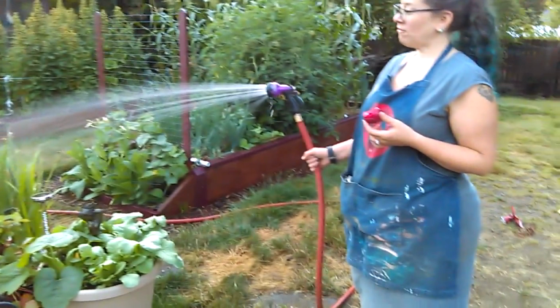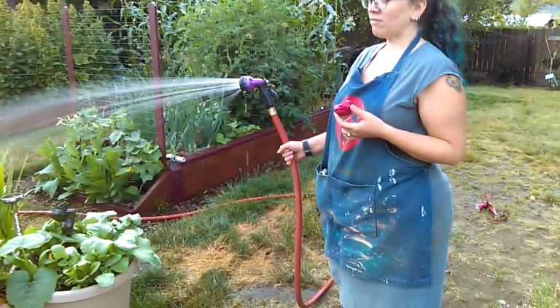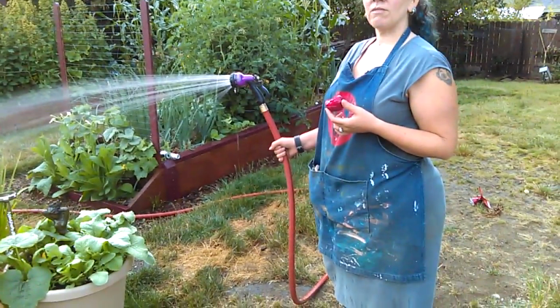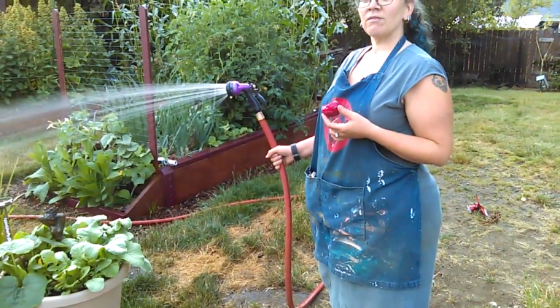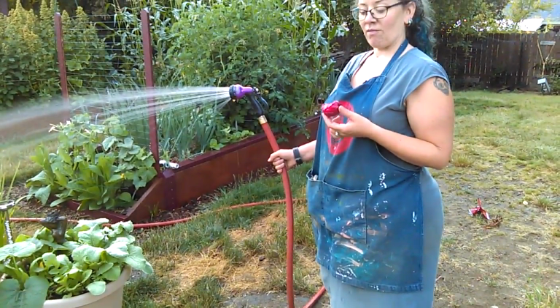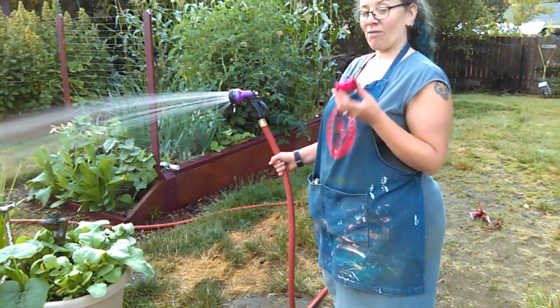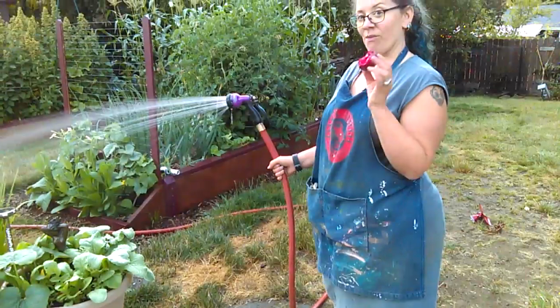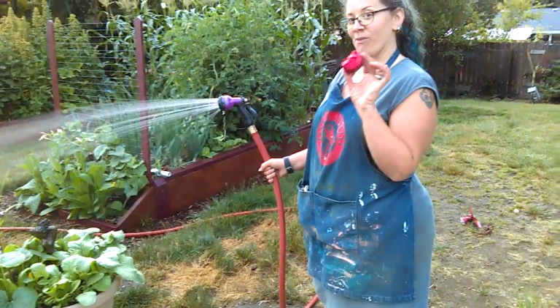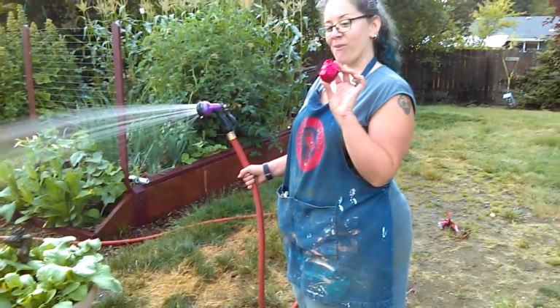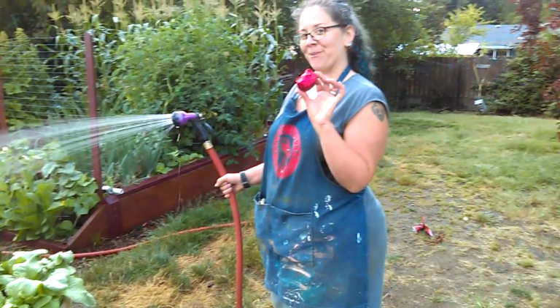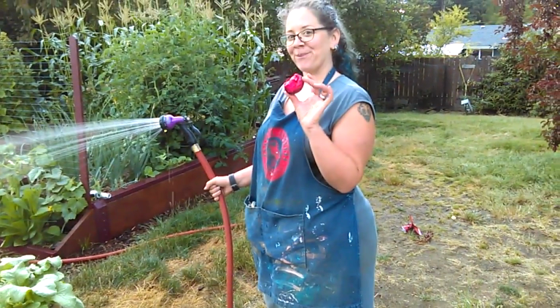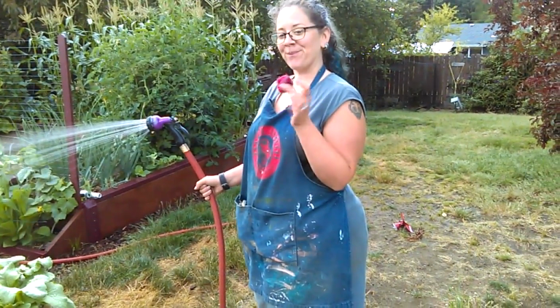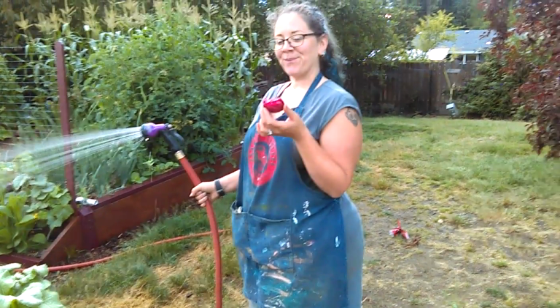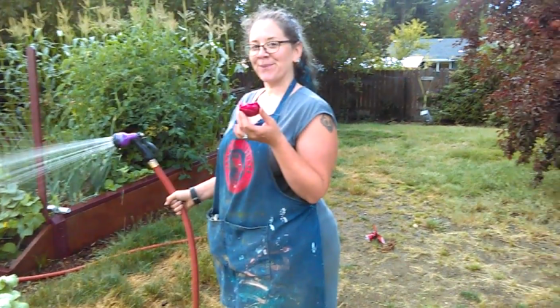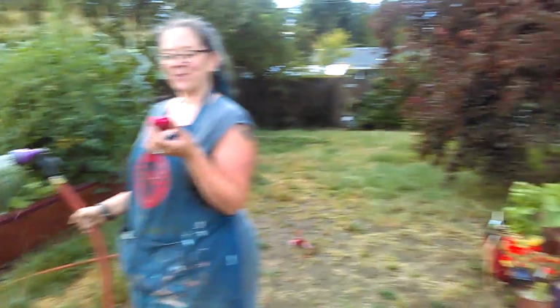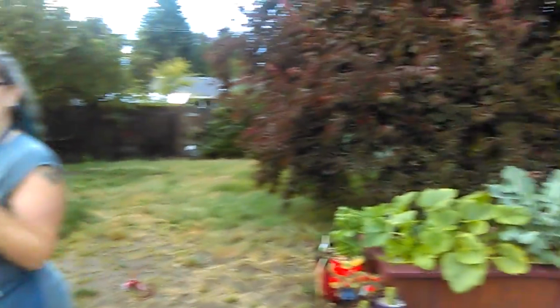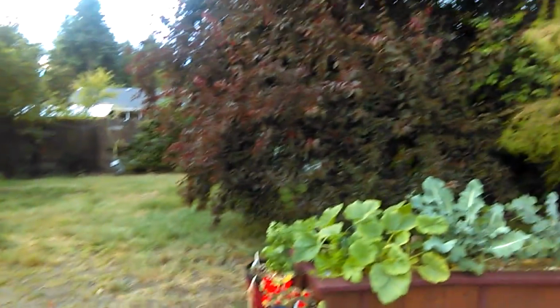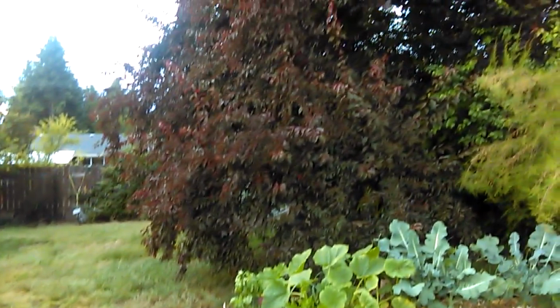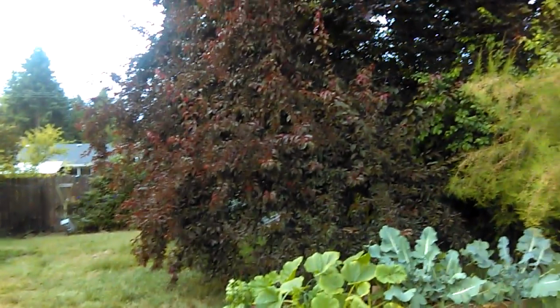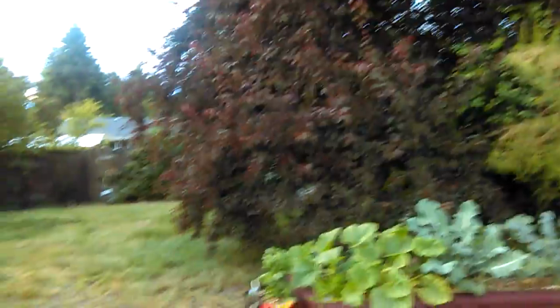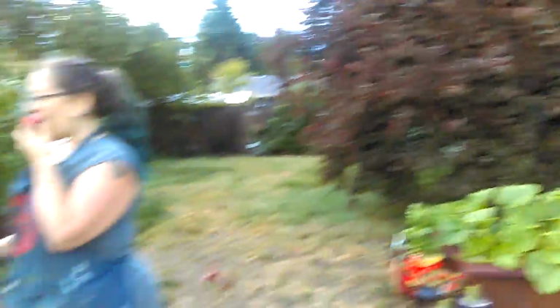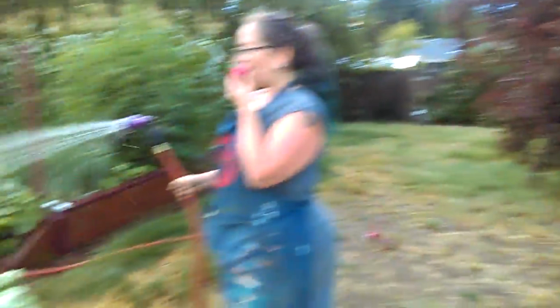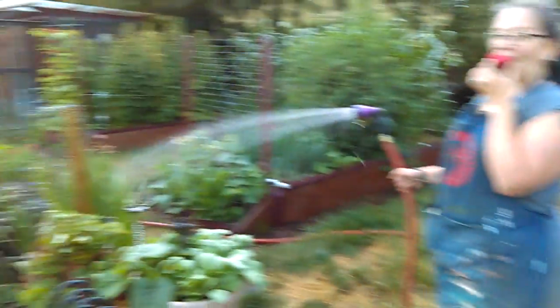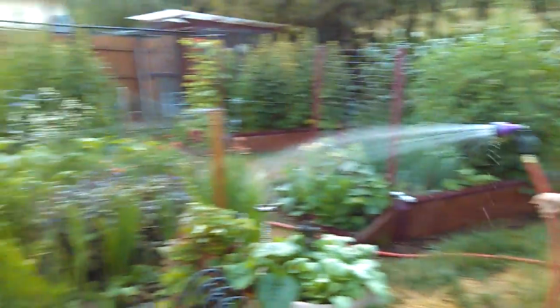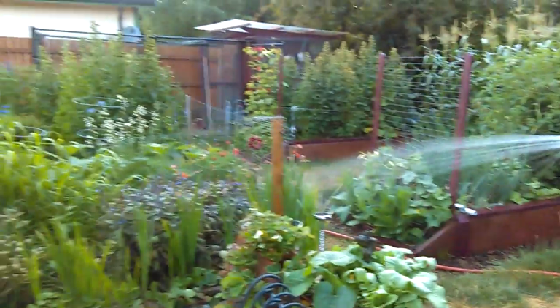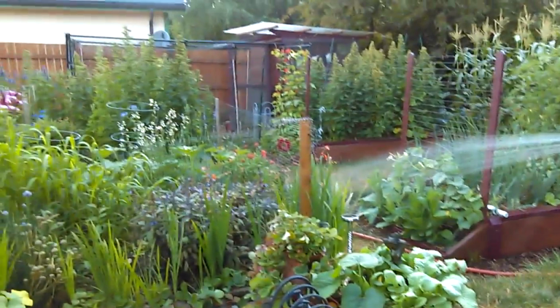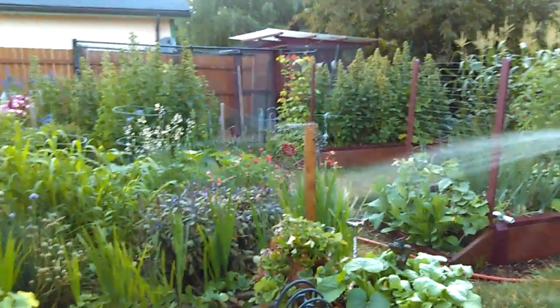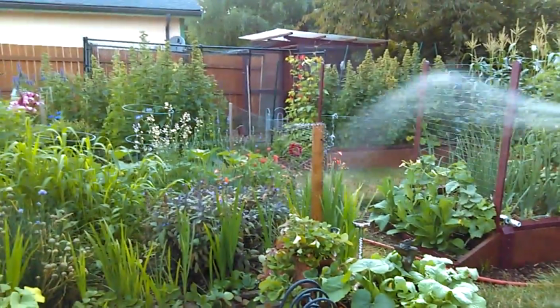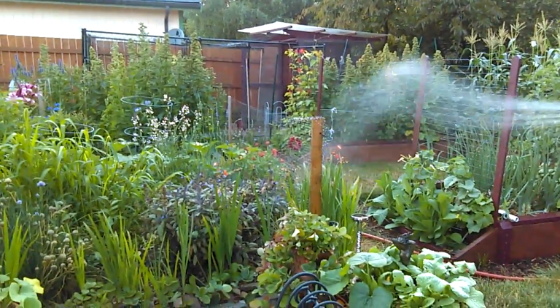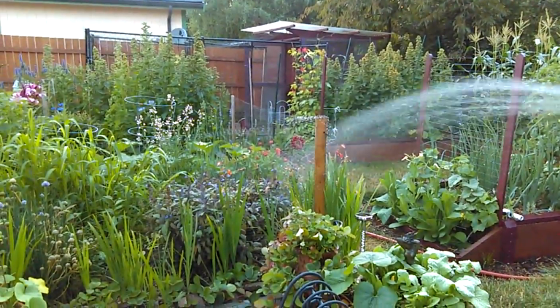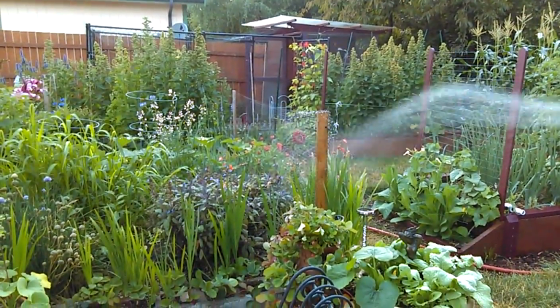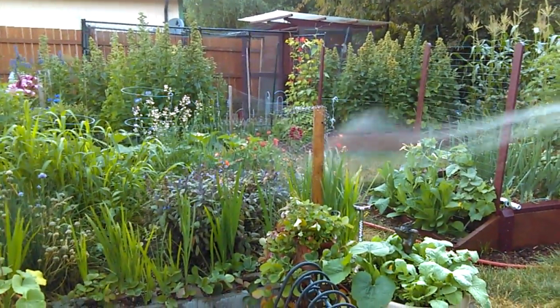Right there are the plums — eating some plums from the plum tree. Look how dark those are. Yeah, plum tree. It's pretty exciting stuff. Good day in the garden. Bye.